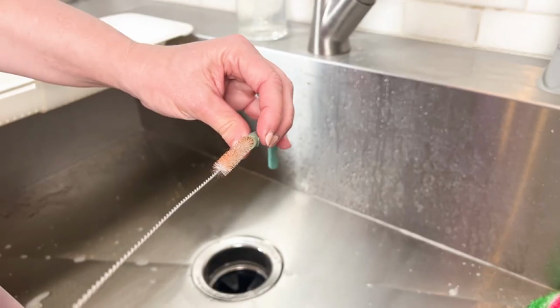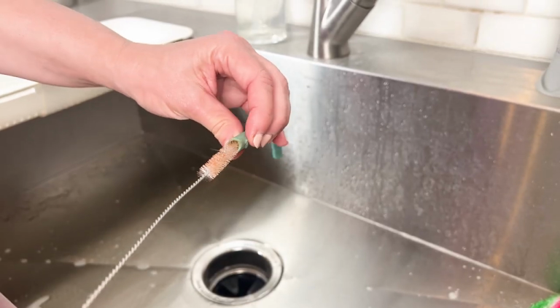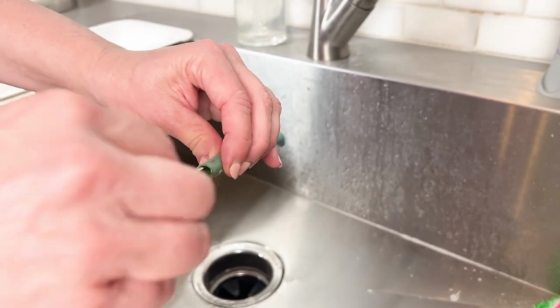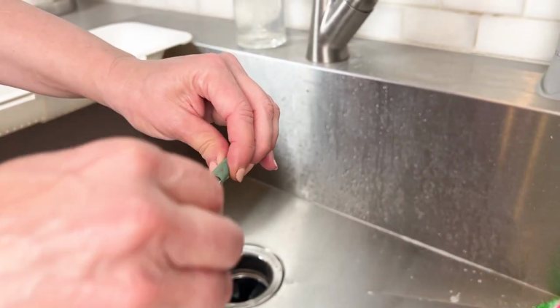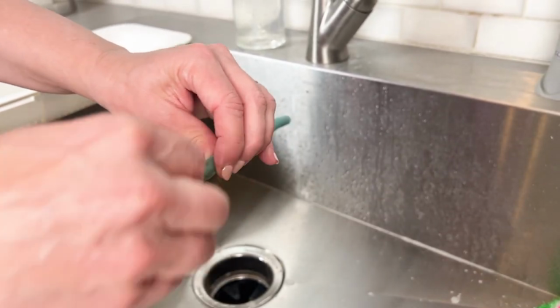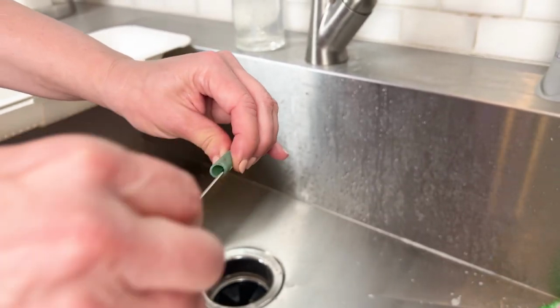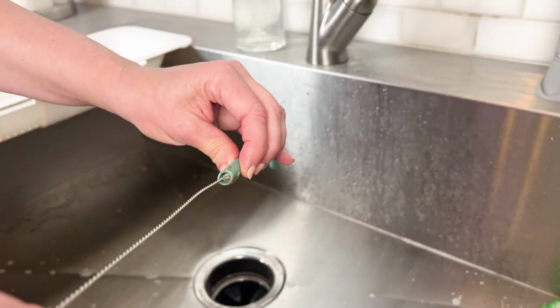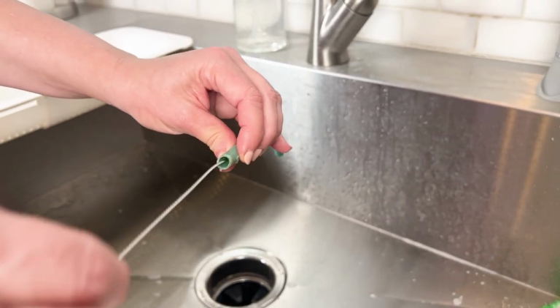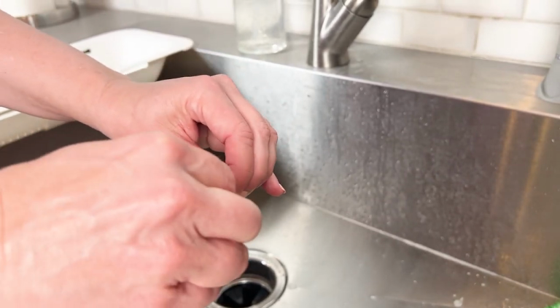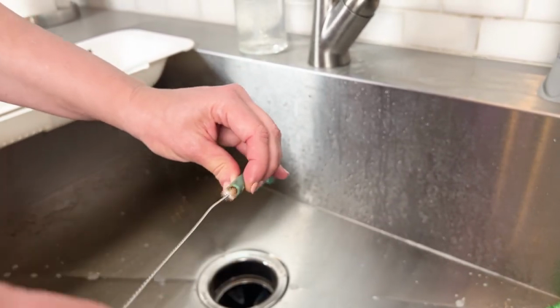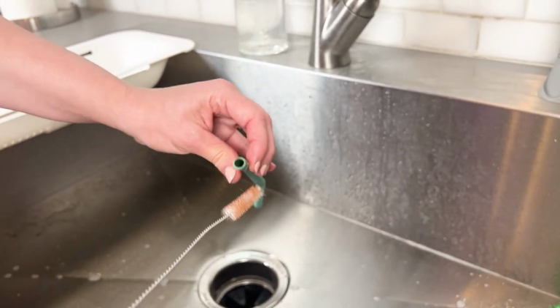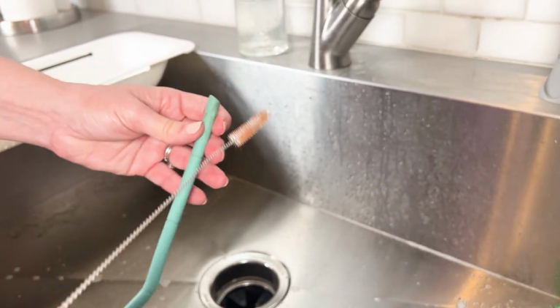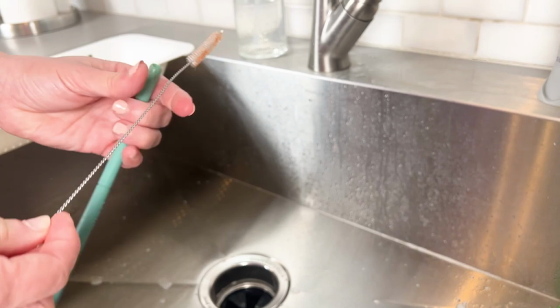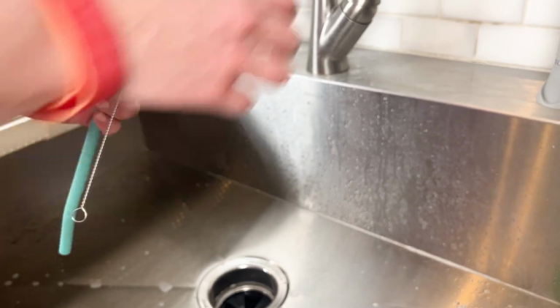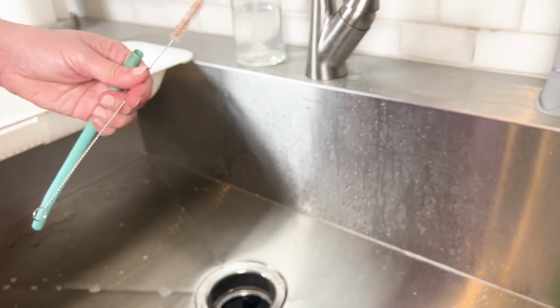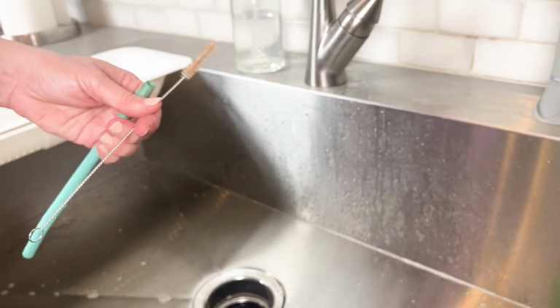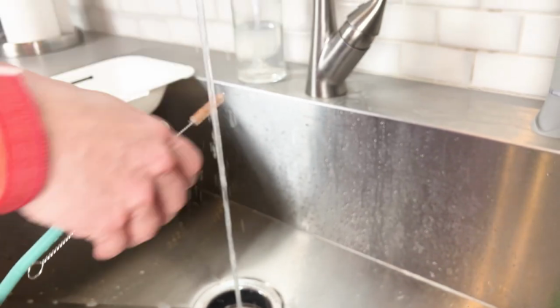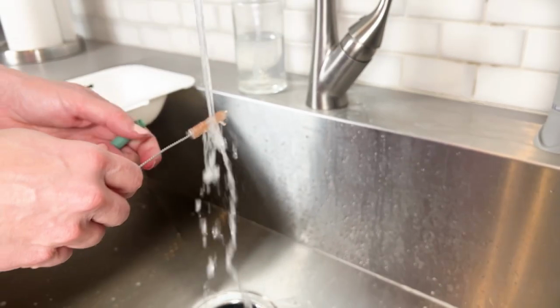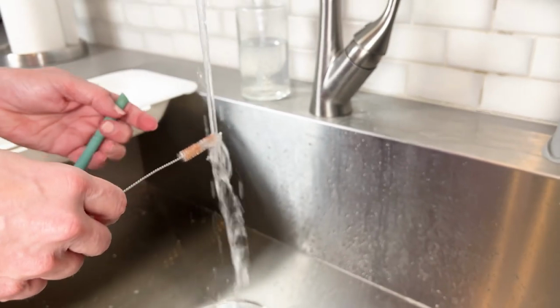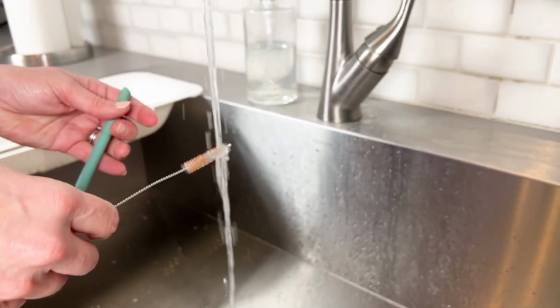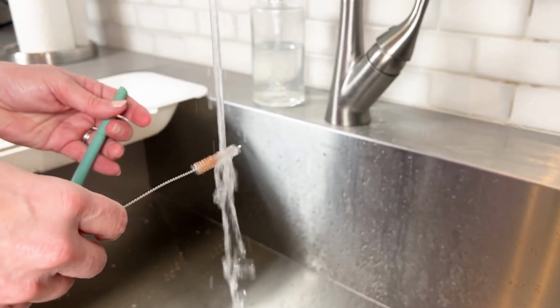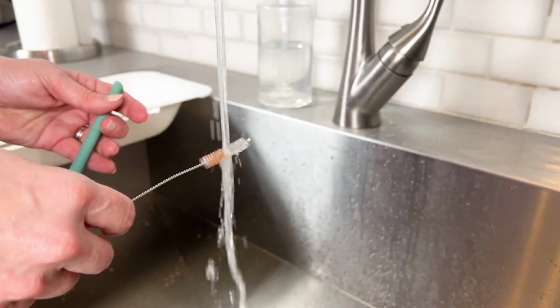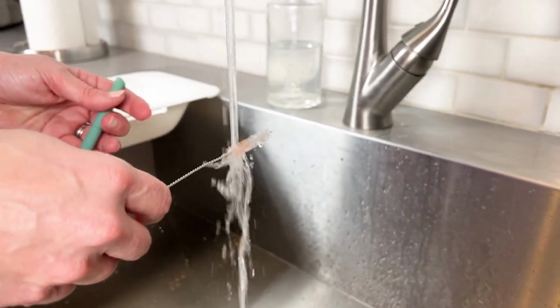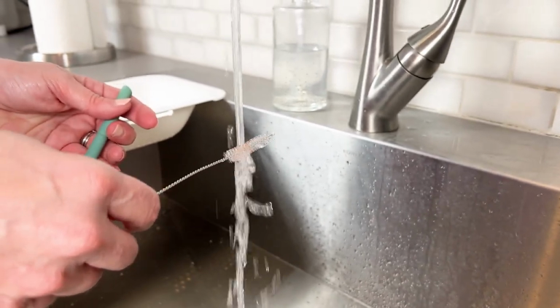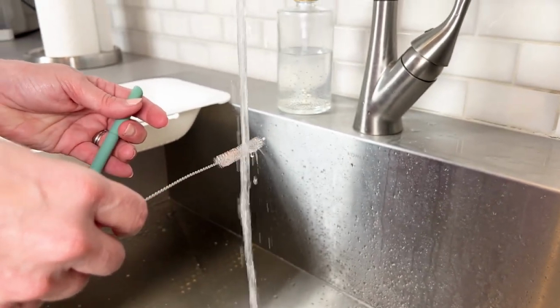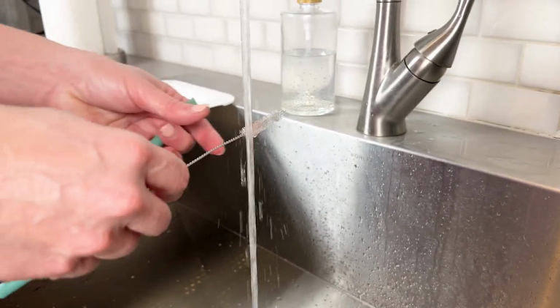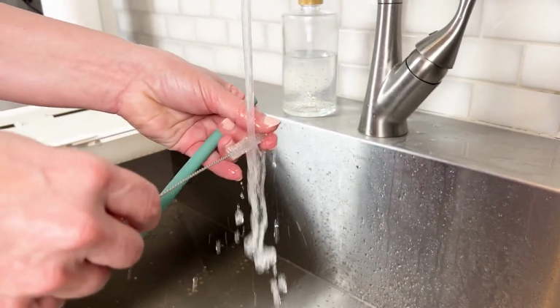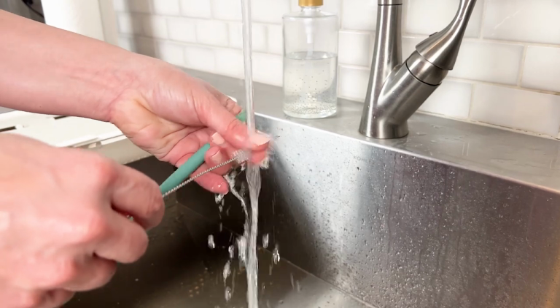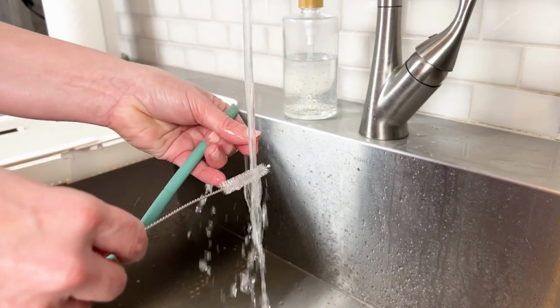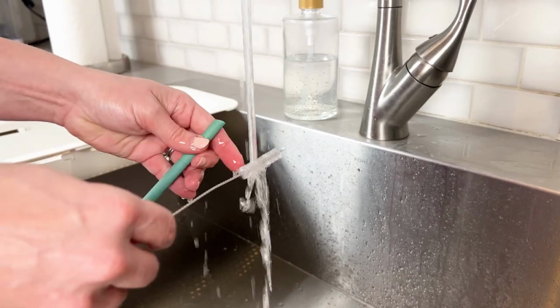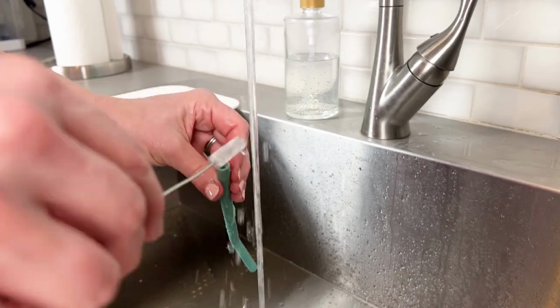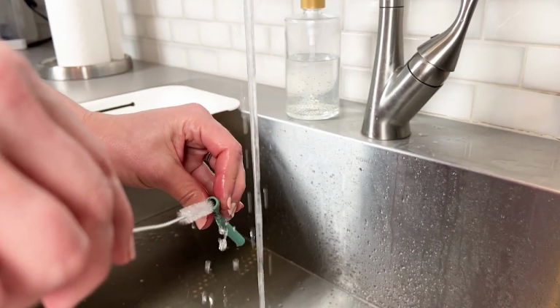You can see that, right? As I was cleaning the straw out for this video, it shocked me because it was full of mold. So from now on, I'm going to make sure to buy one that you can see through.